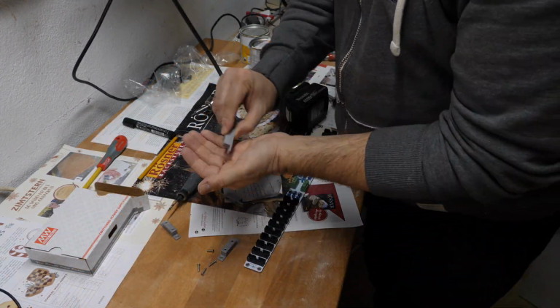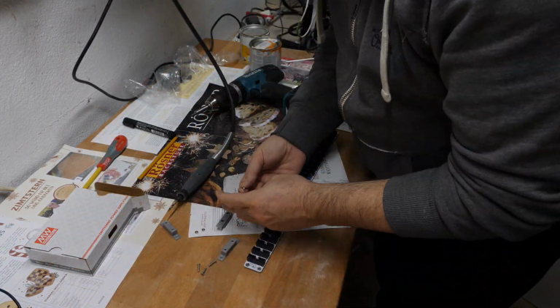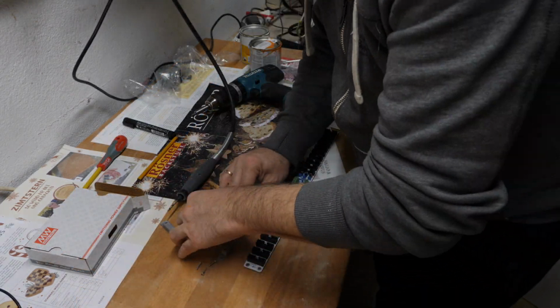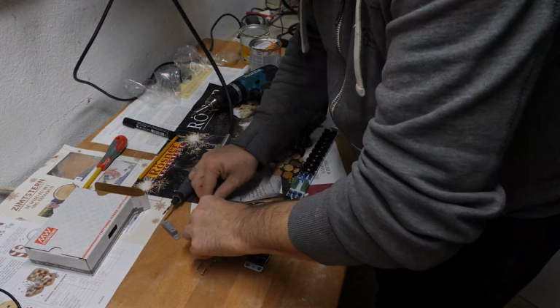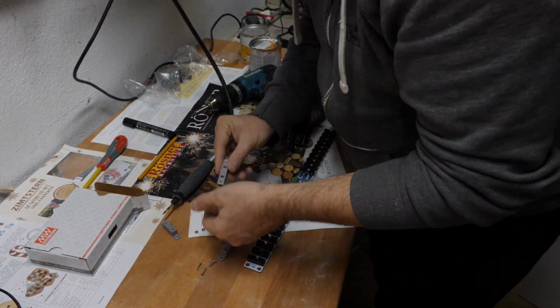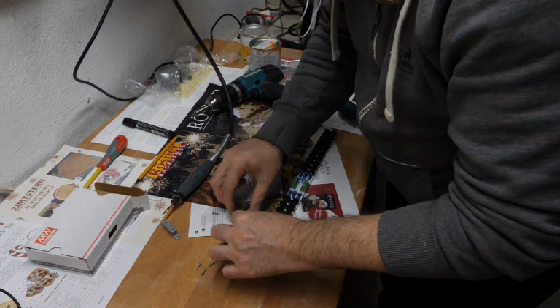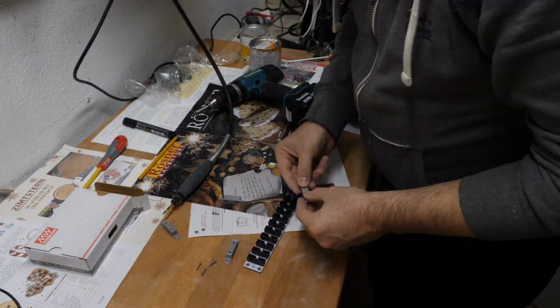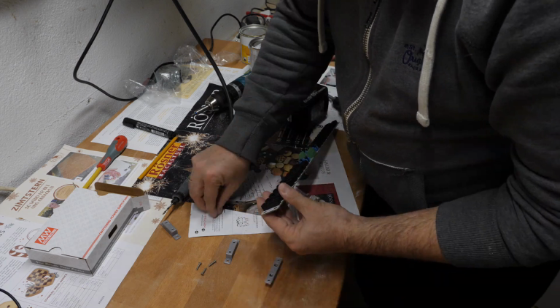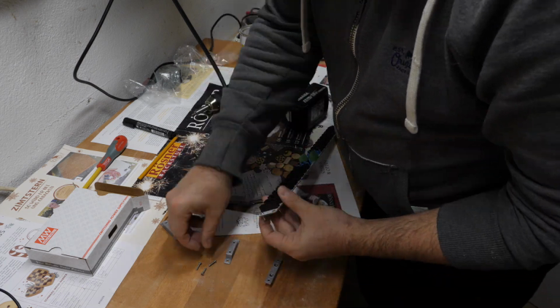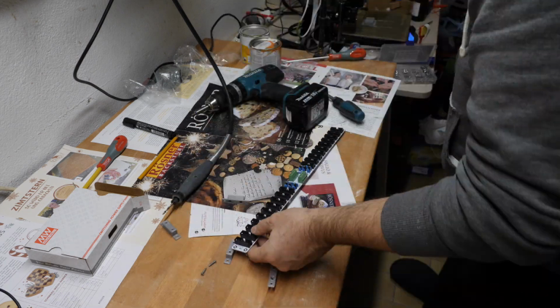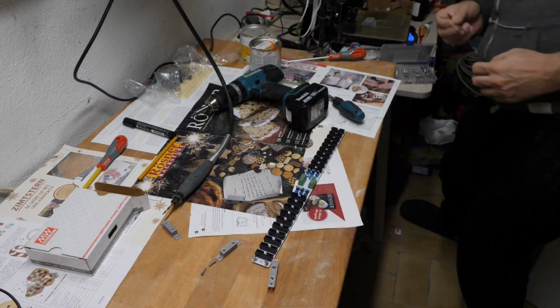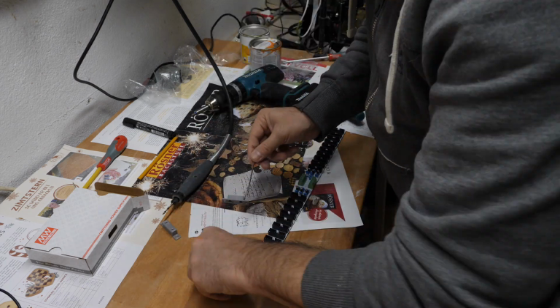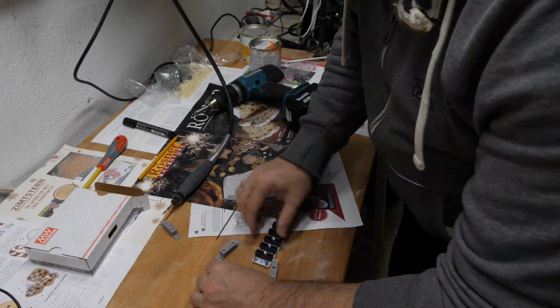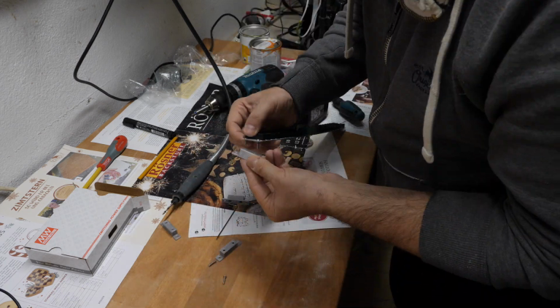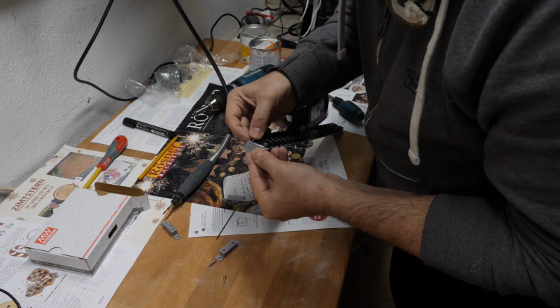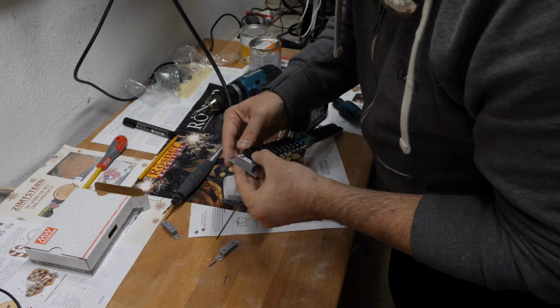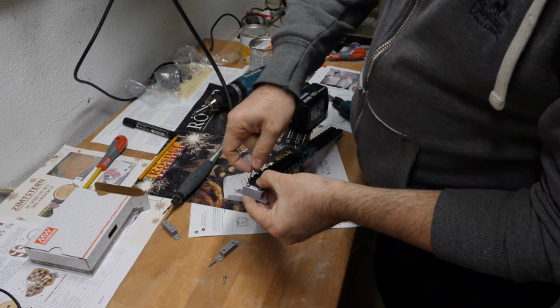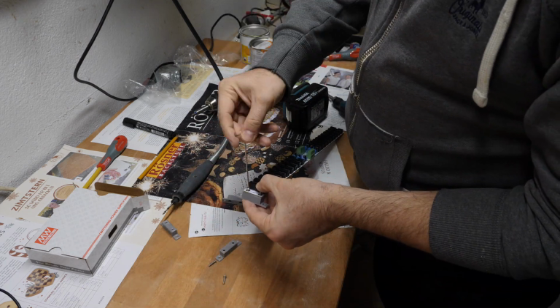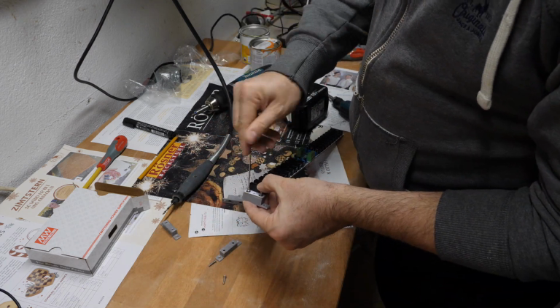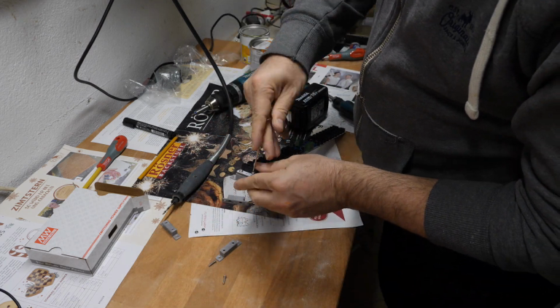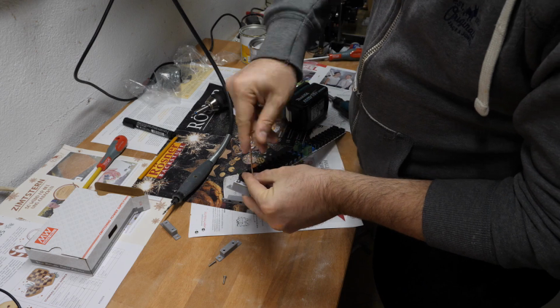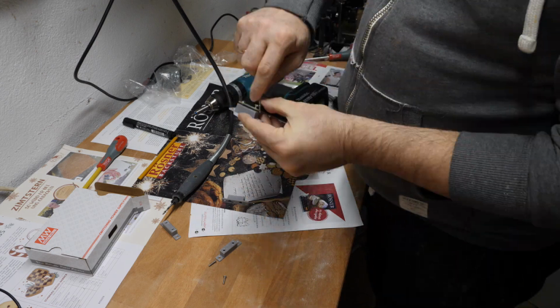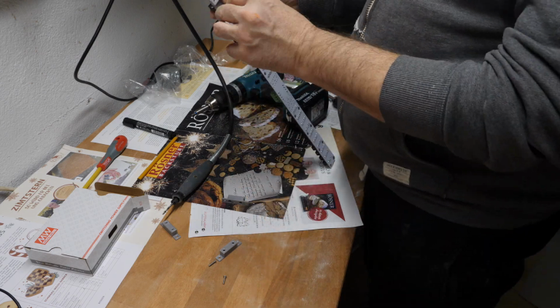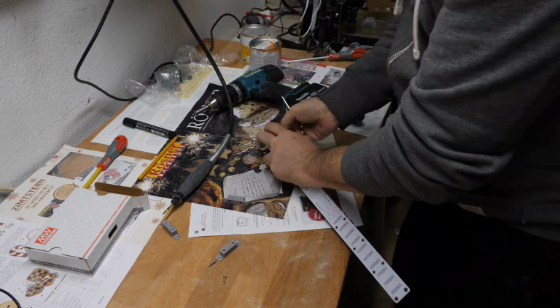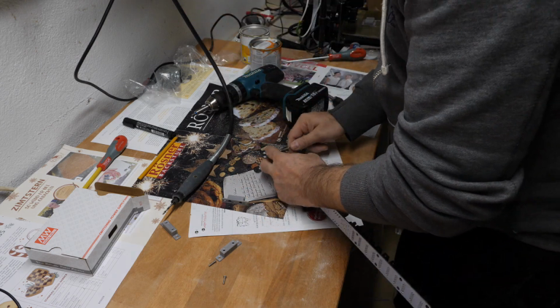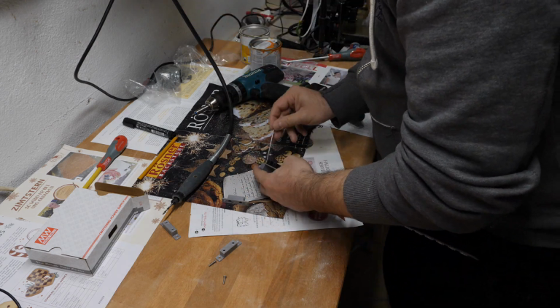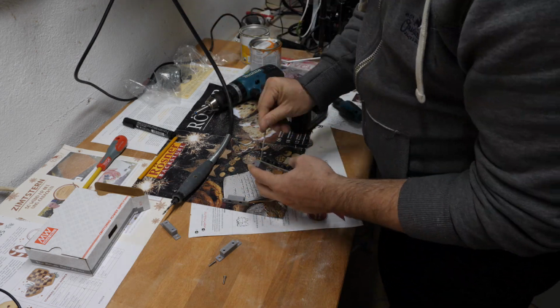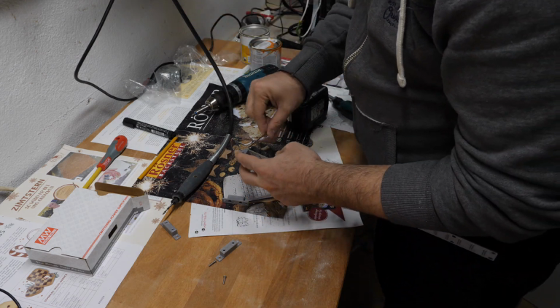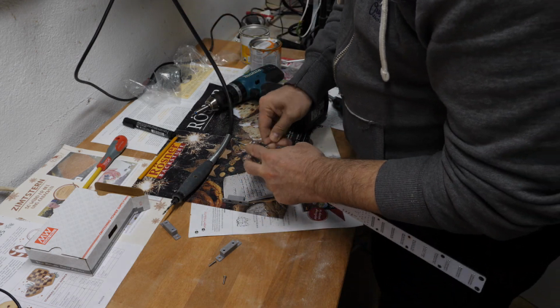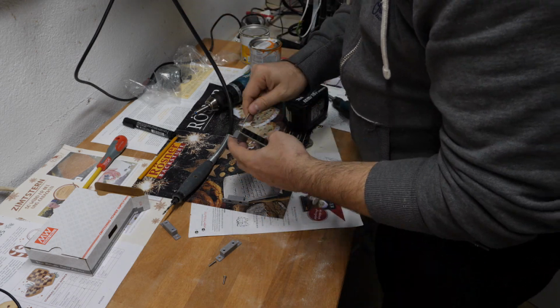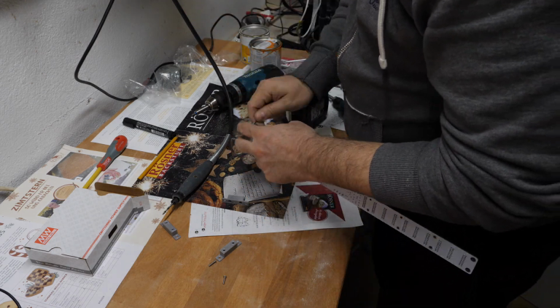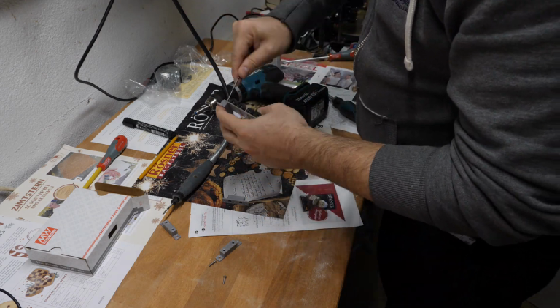Now let's go to the bus parts. I printed some standoffs with my 3D printer and put them on the bus boards, then you can mount the bus boards to the case.